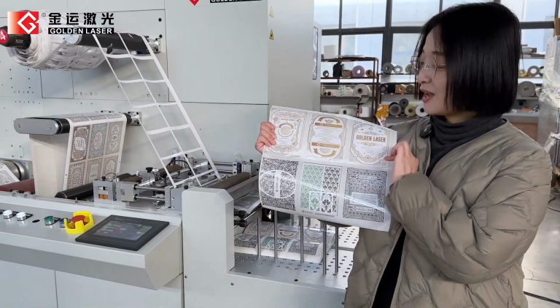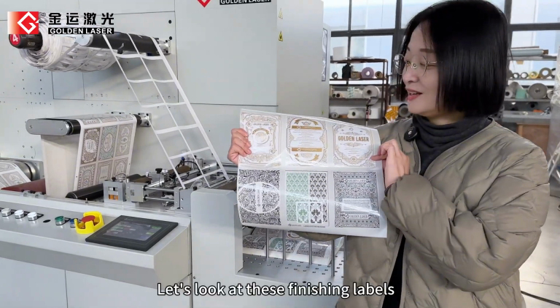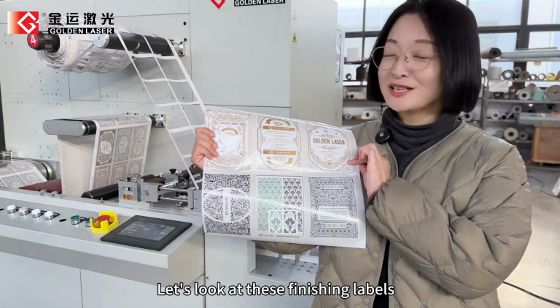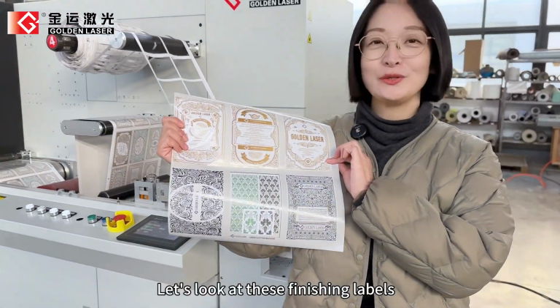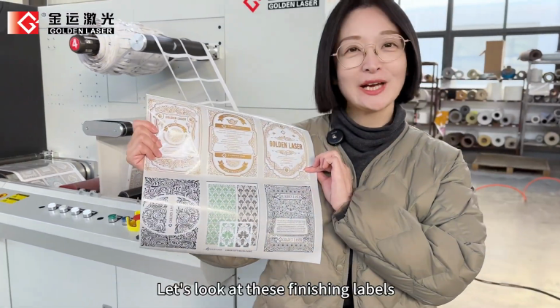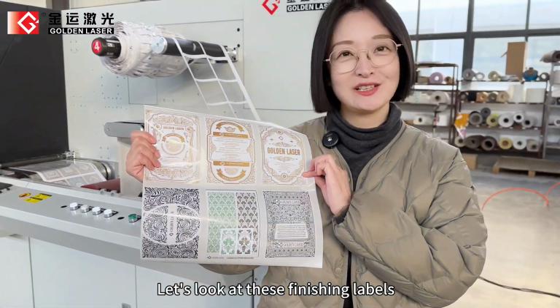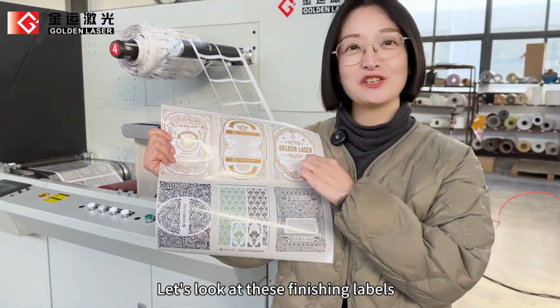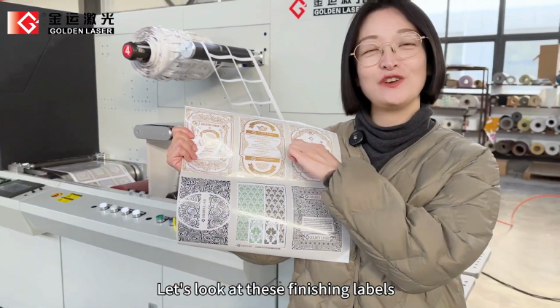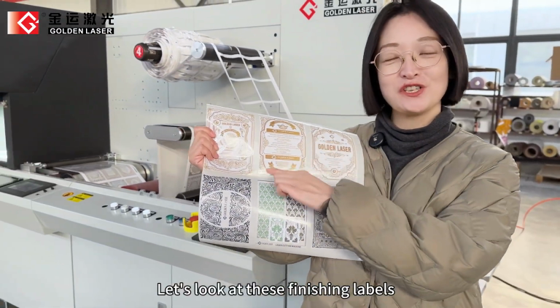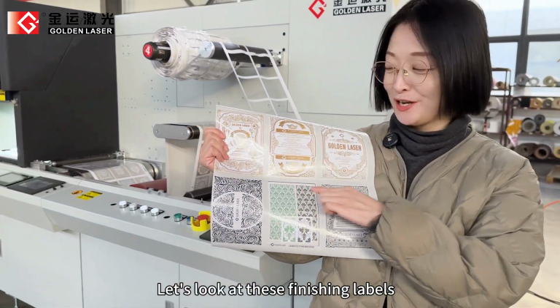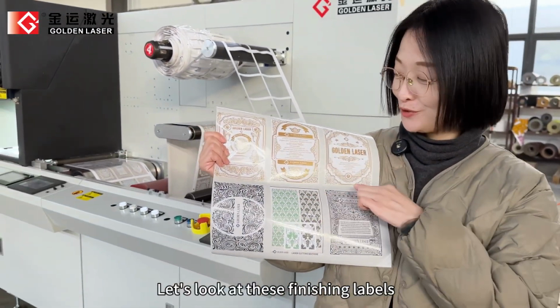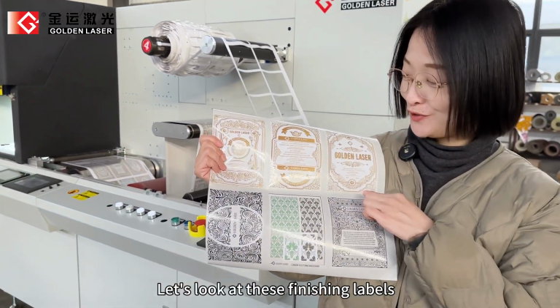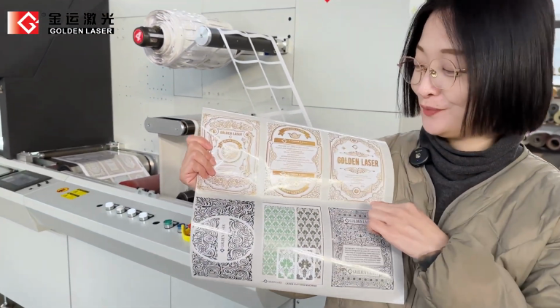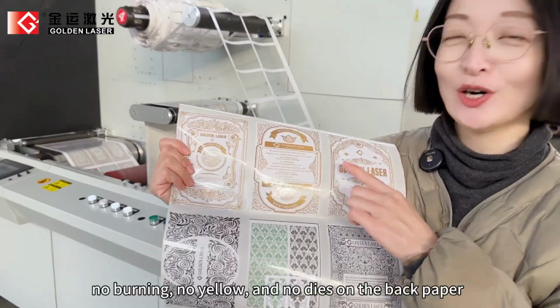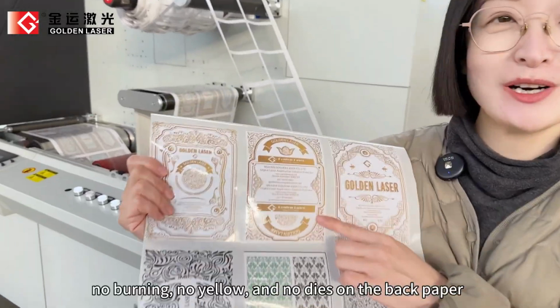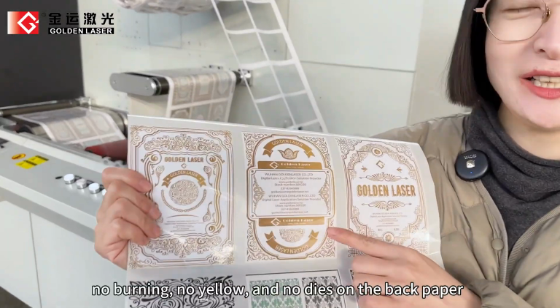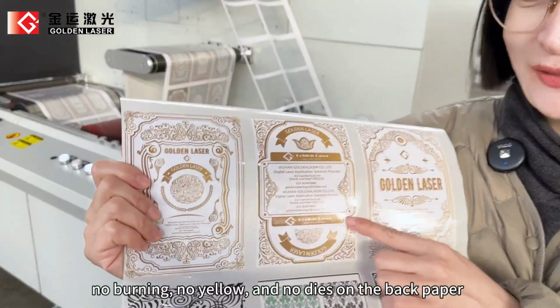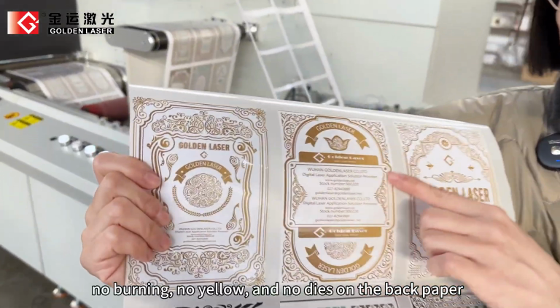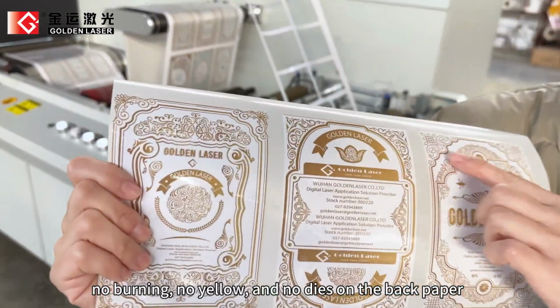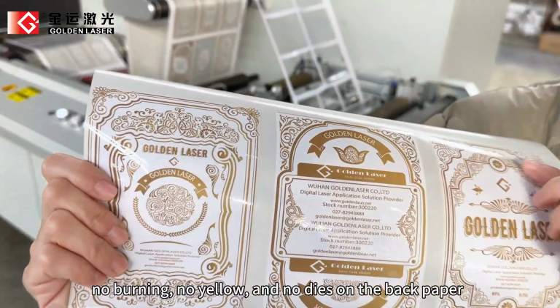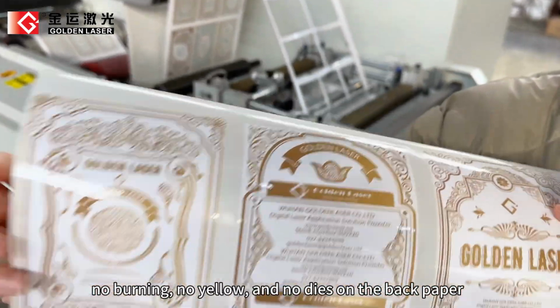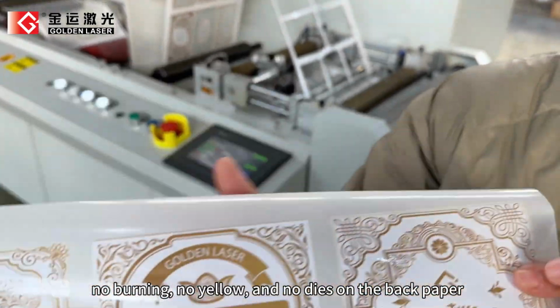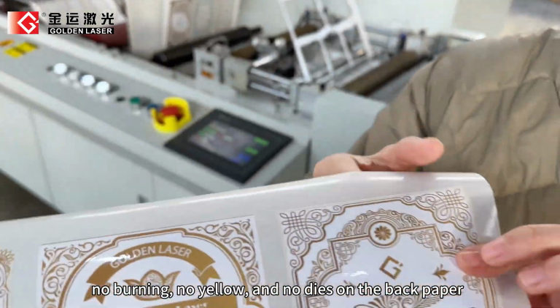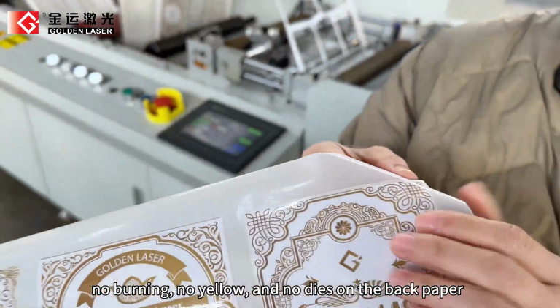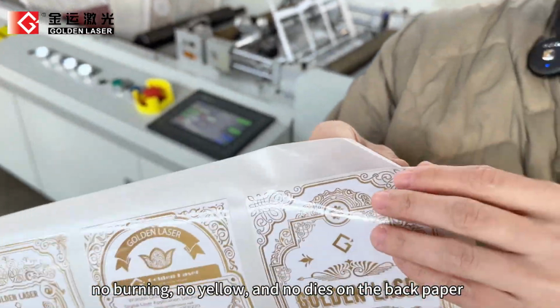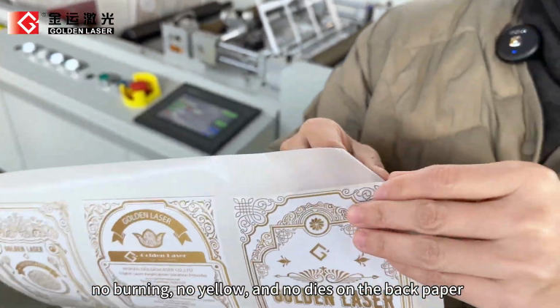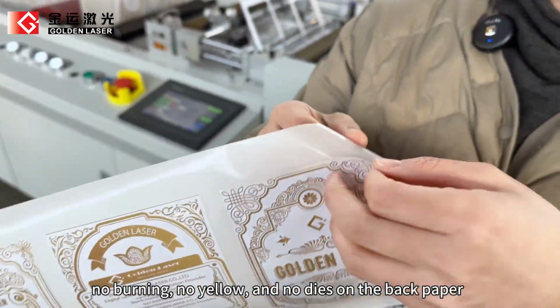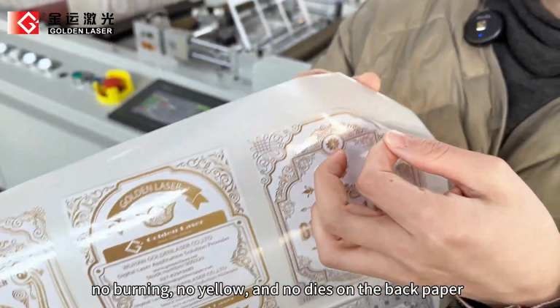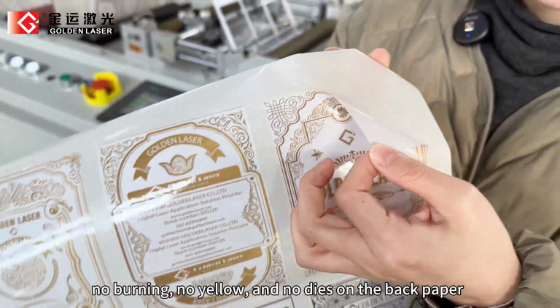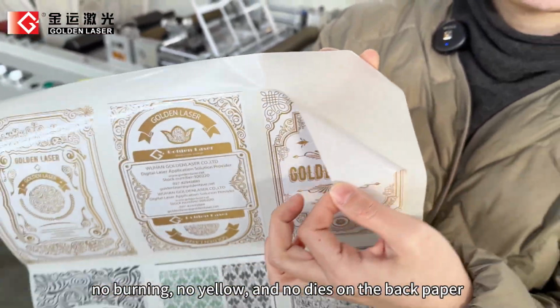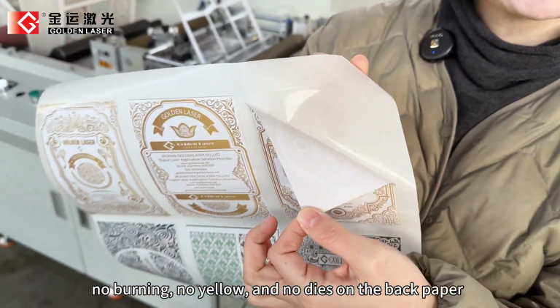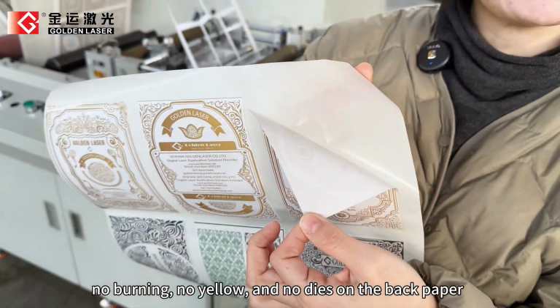Let's look at these finishing labels. No burning, no yellowing, and no die-cutter marks on the back paper.